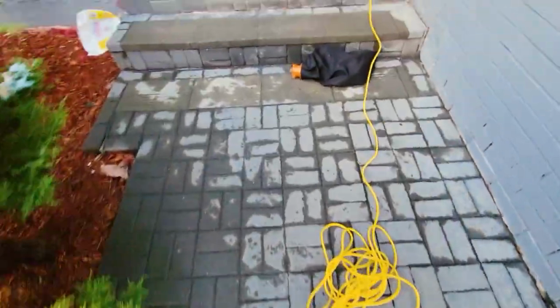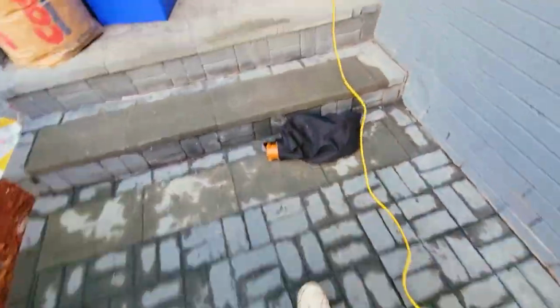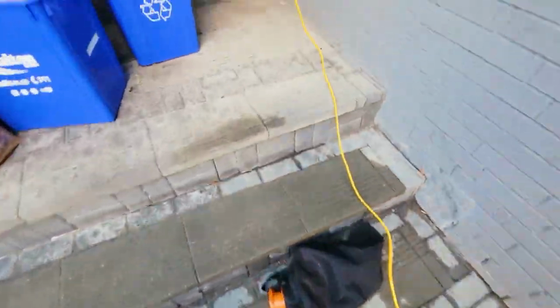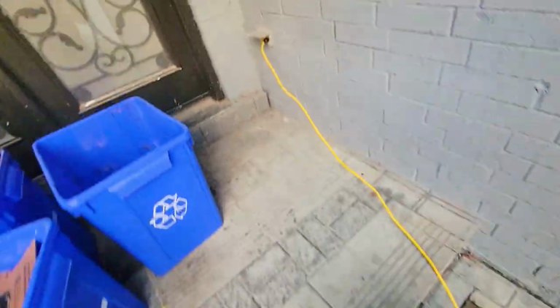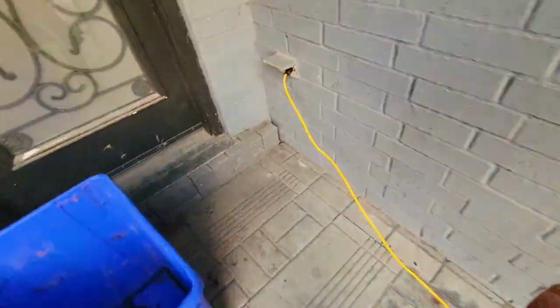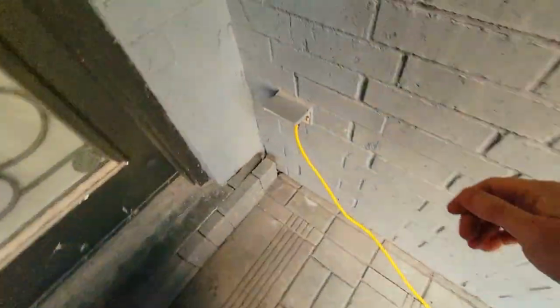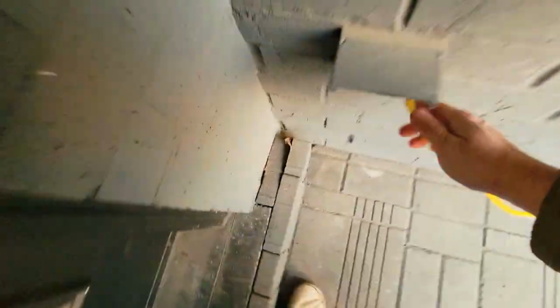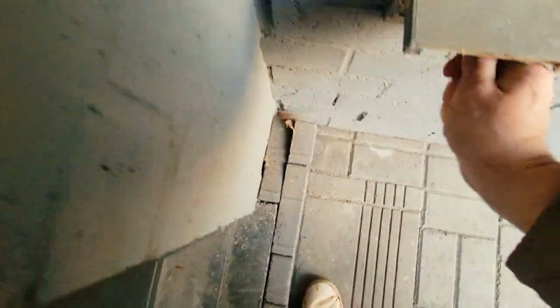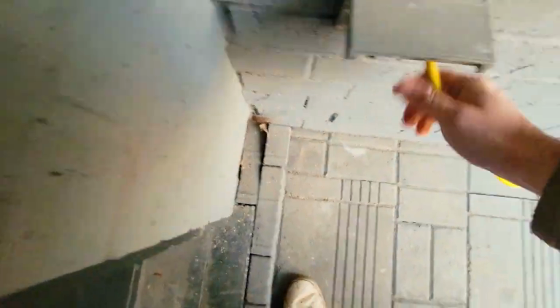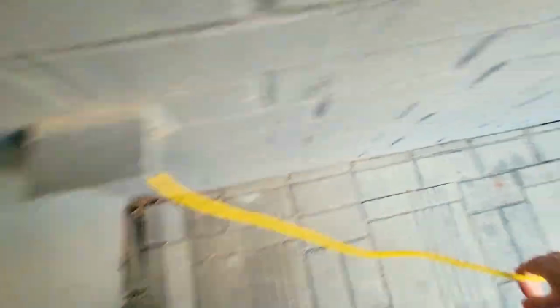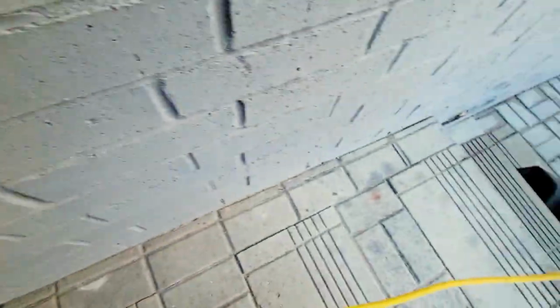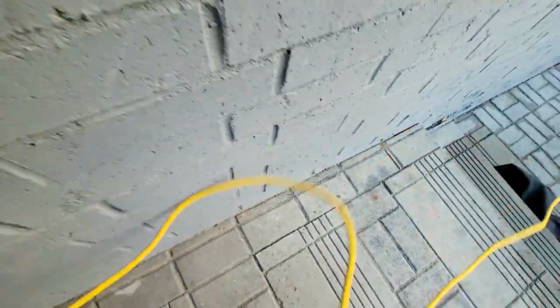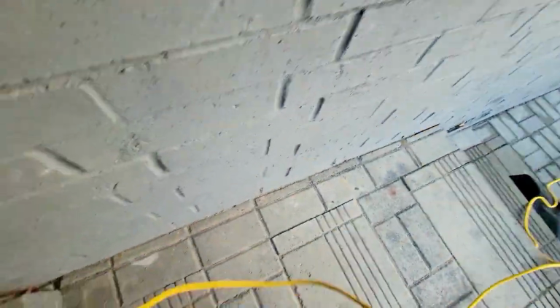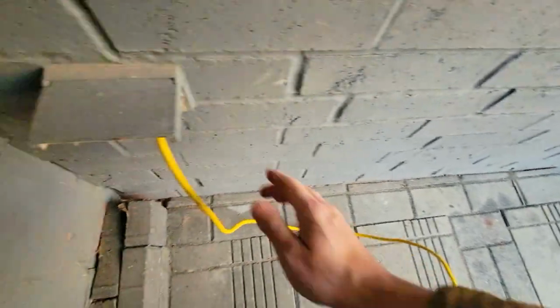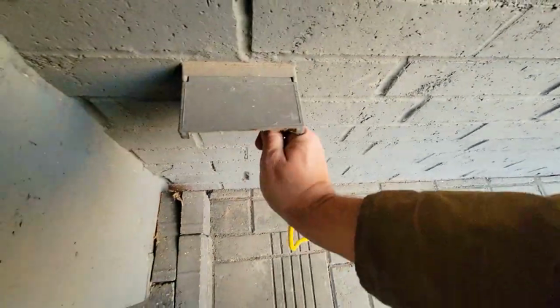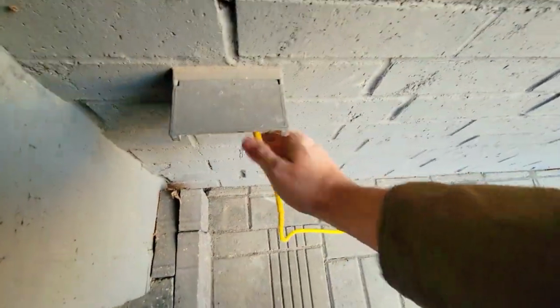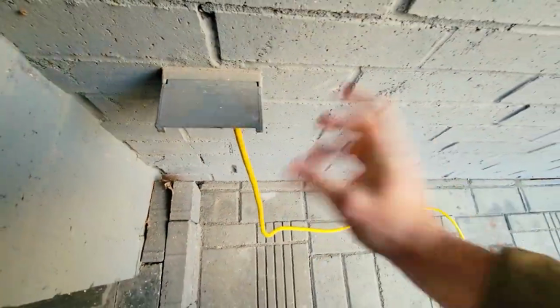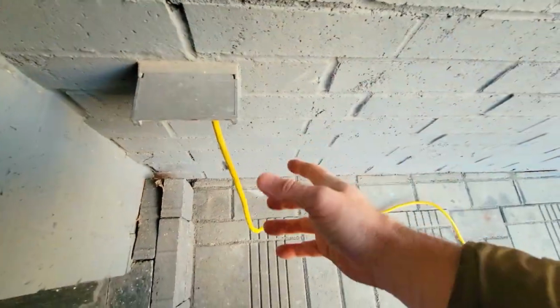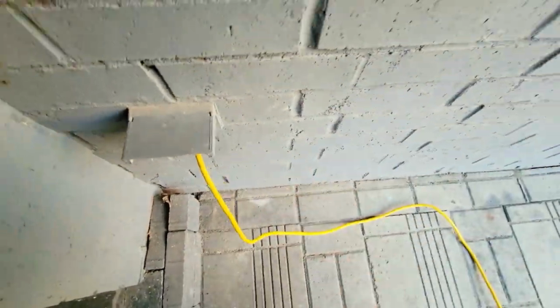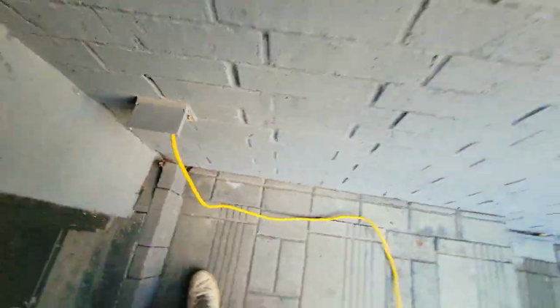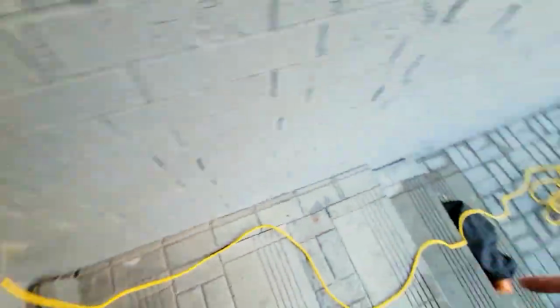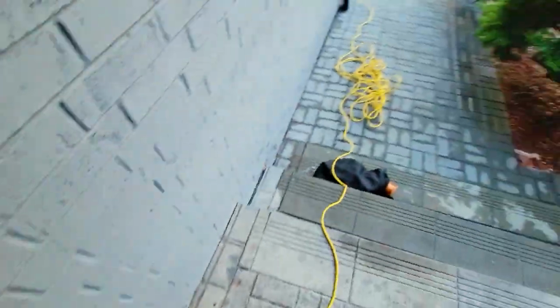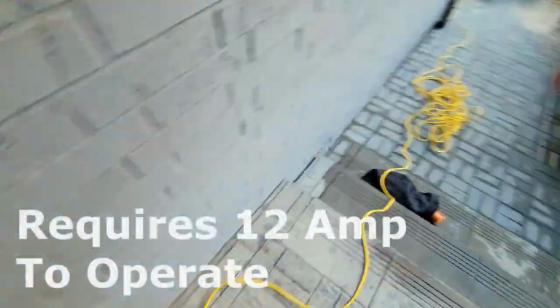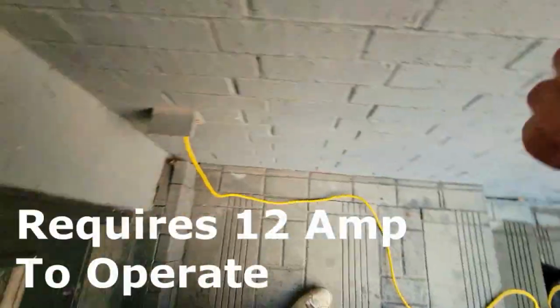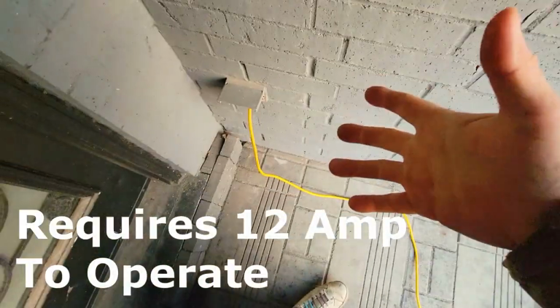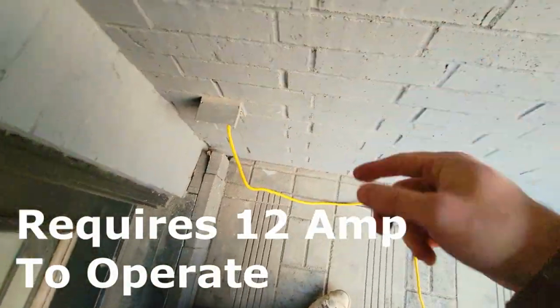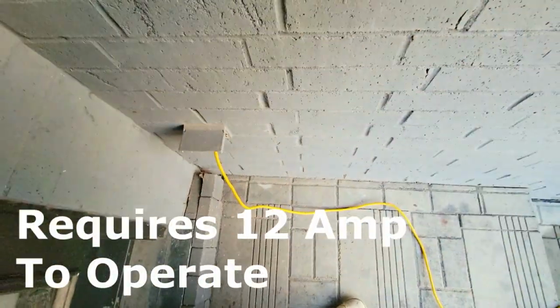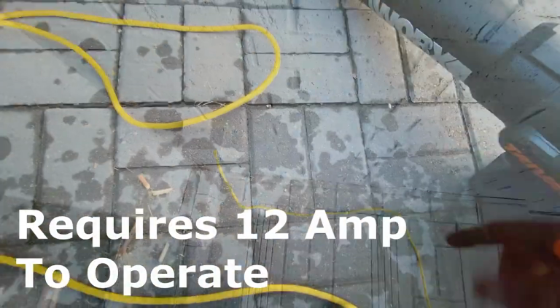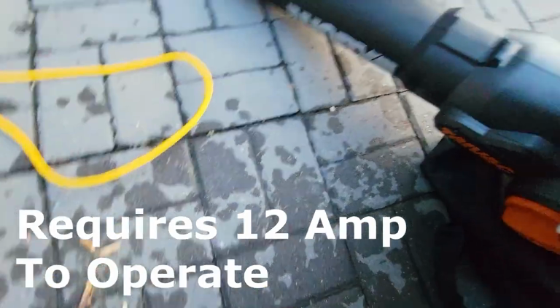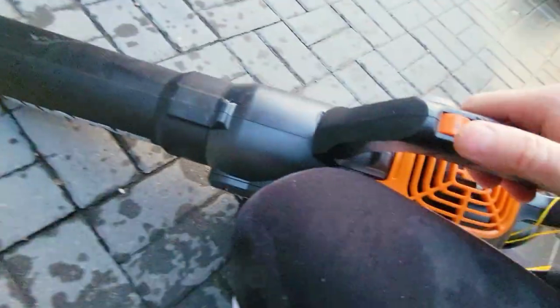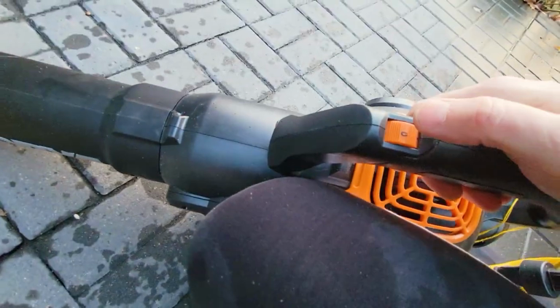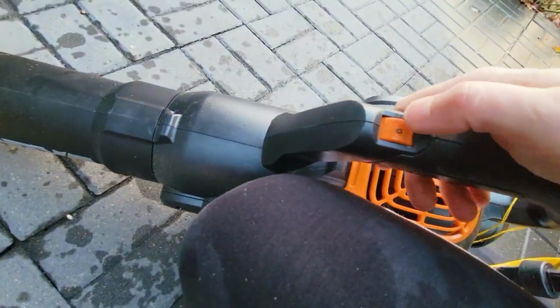Definitely make sure that you have a good extension cord — if you have a crappy extension cord it's not actually going to work. You do need 12 amps to operate this. There are two speed settings: one and two.